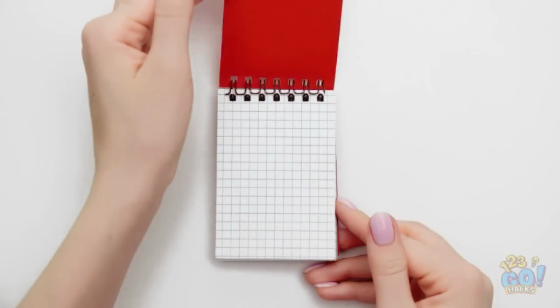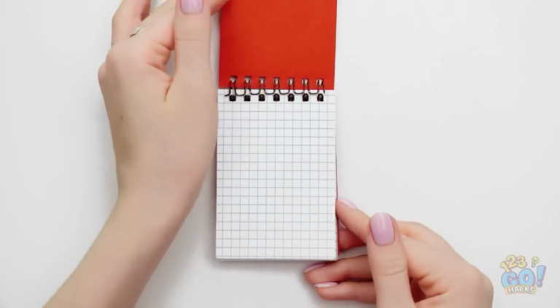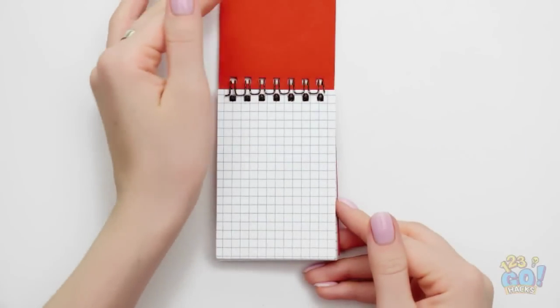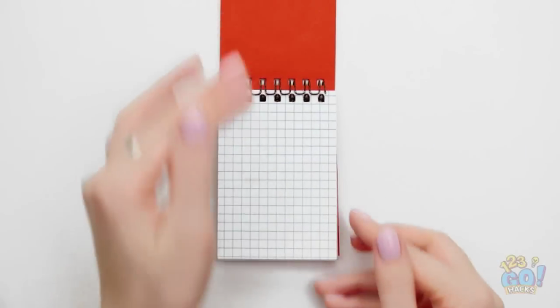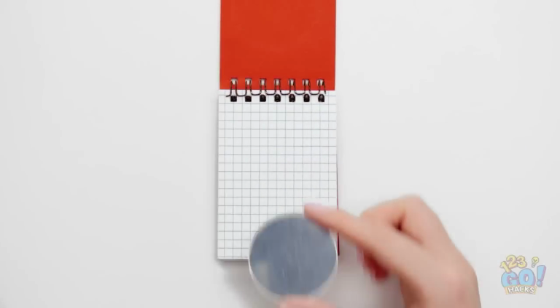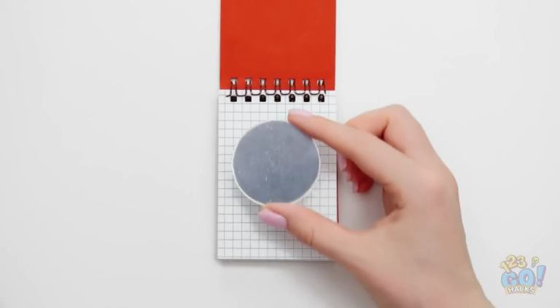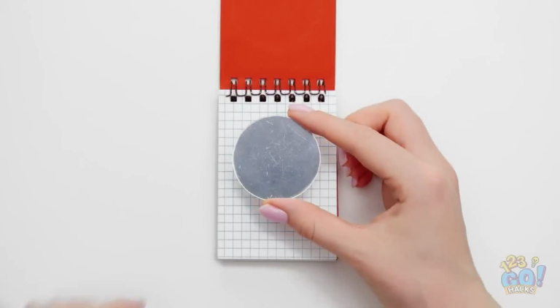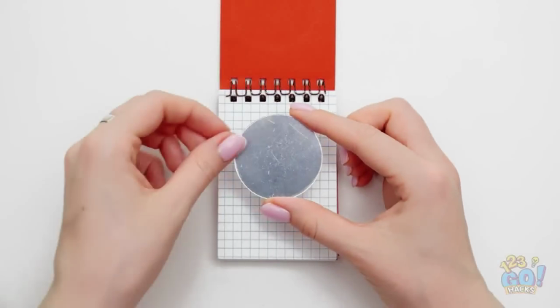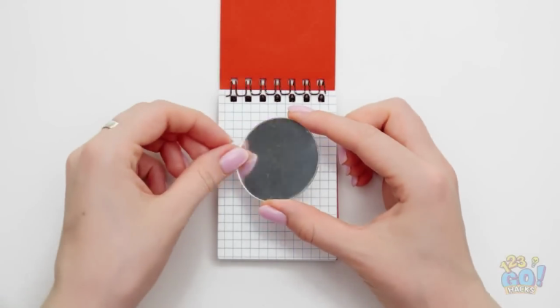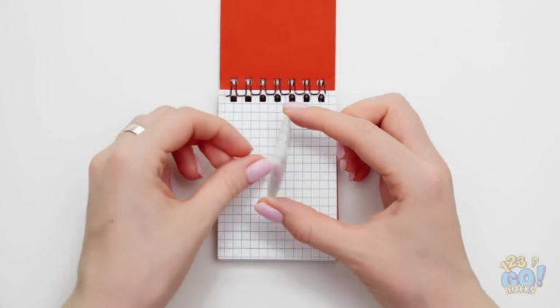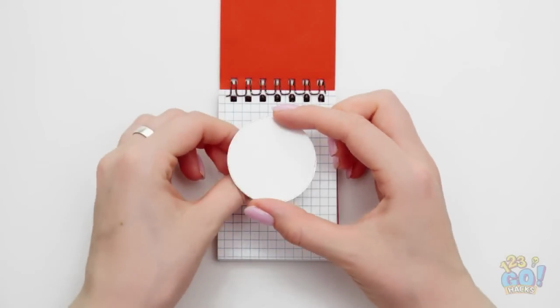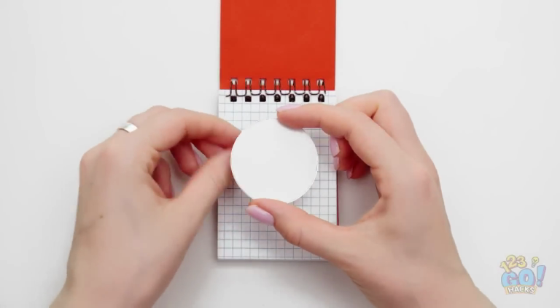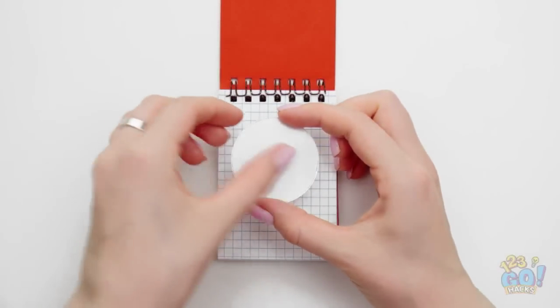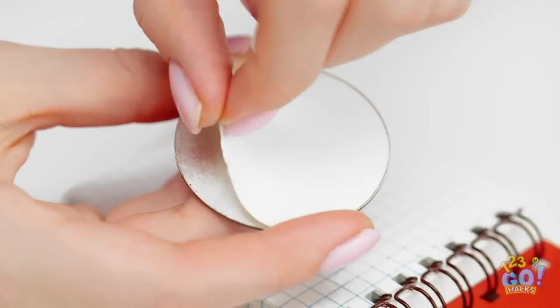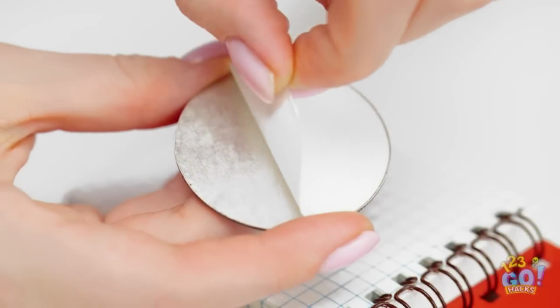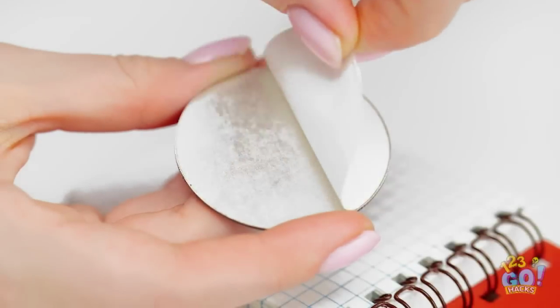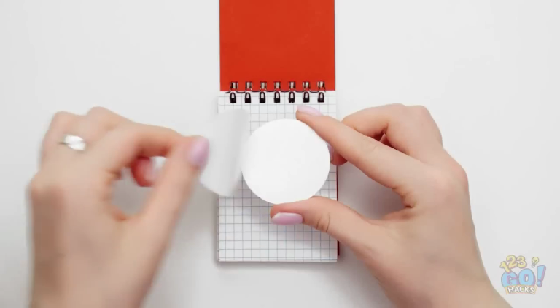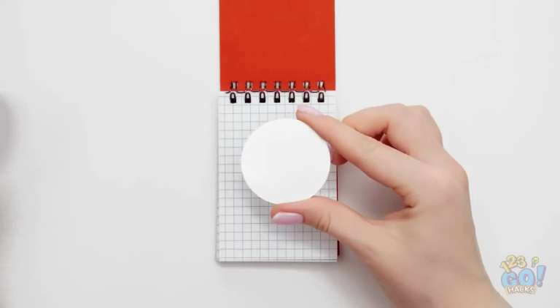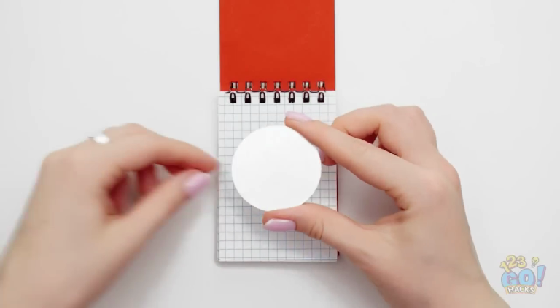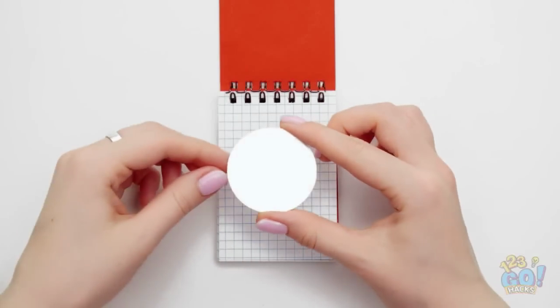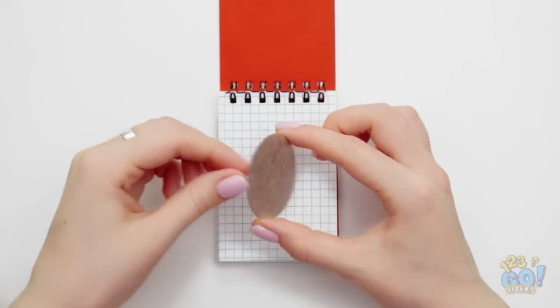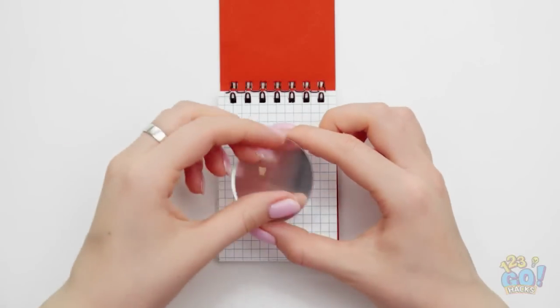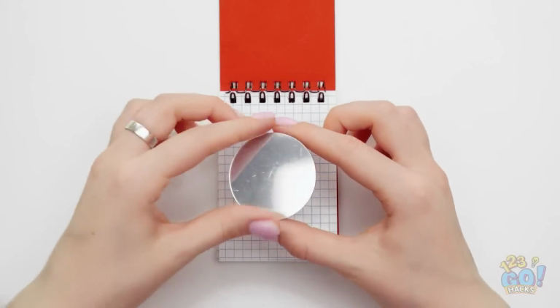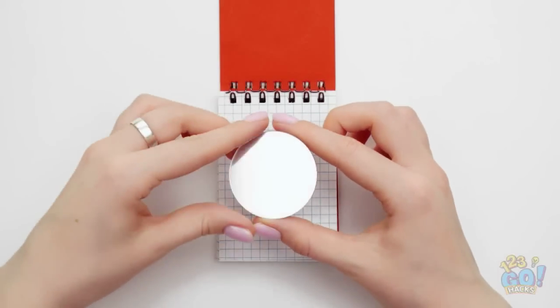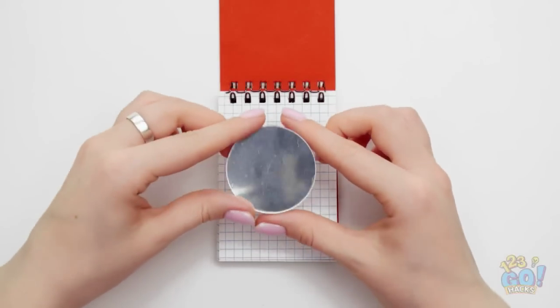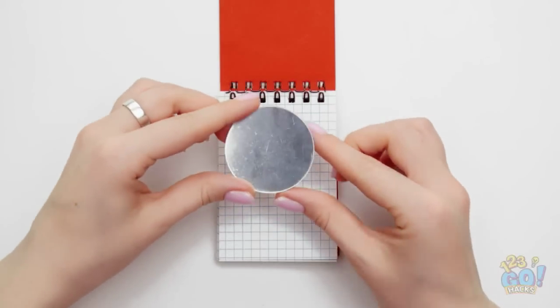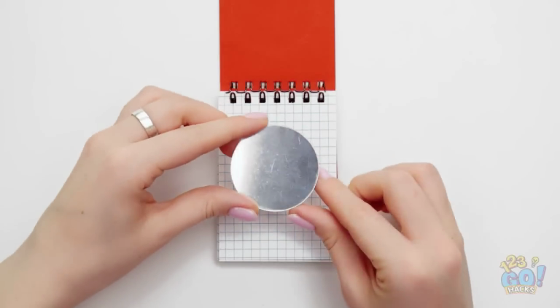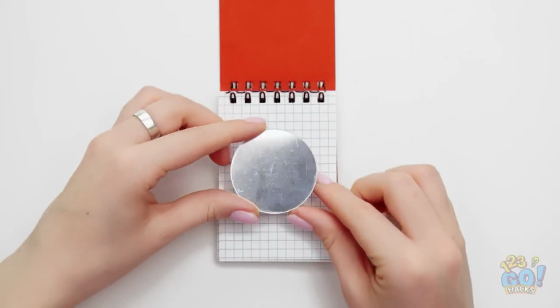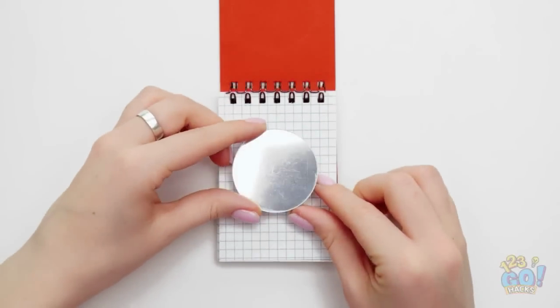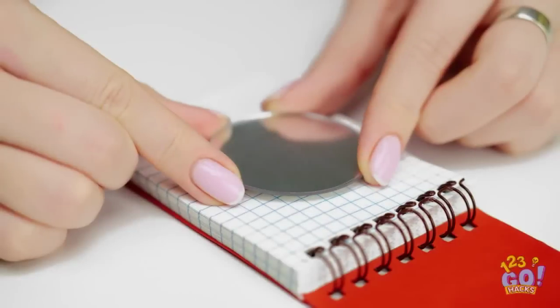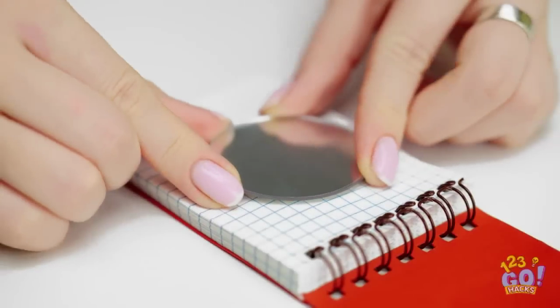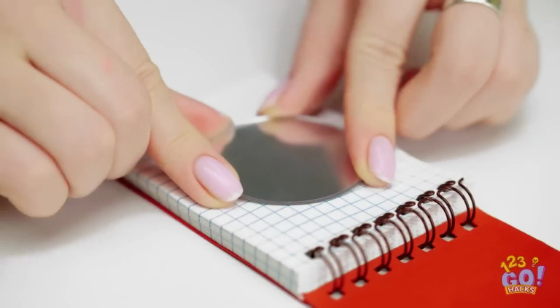Wanna look good in class? Take a notebook and a small mirror. Remove the adhesive backing on the mirror and stick it to the notebook.